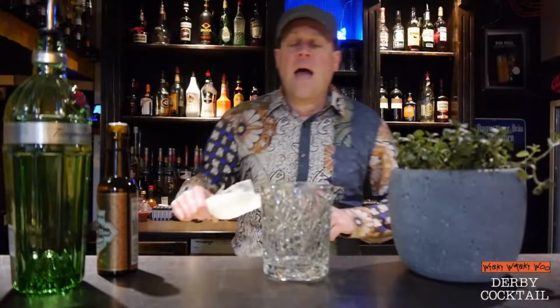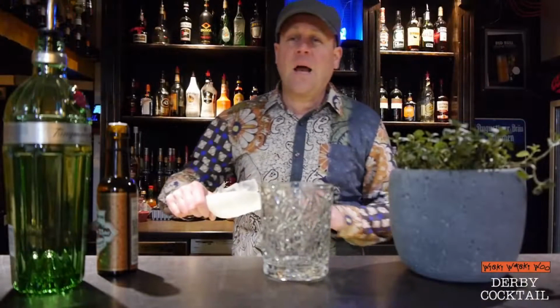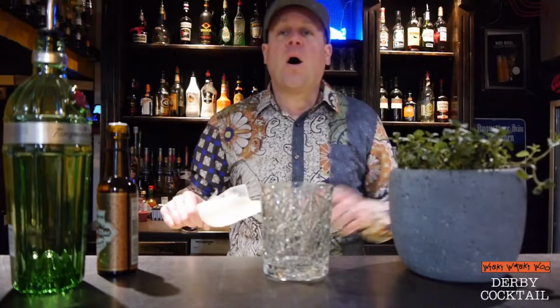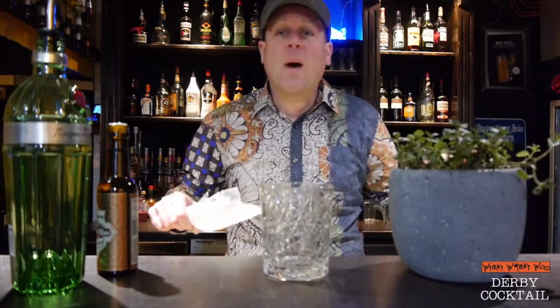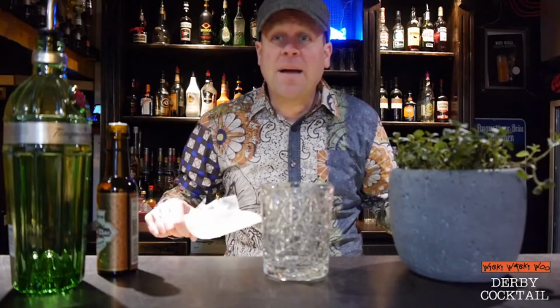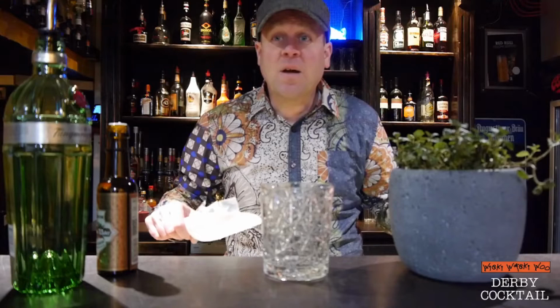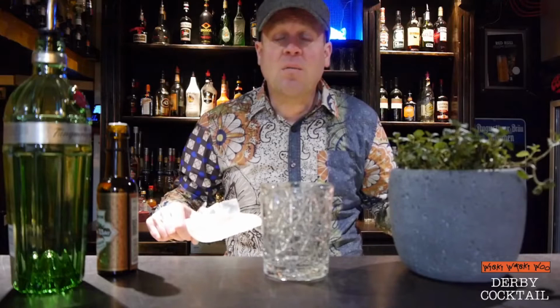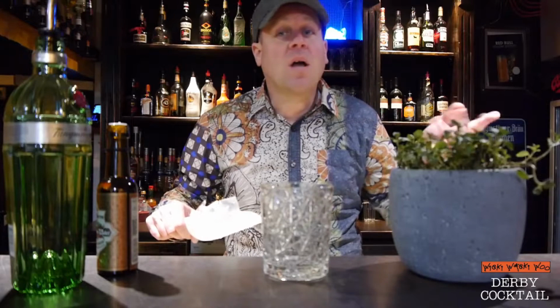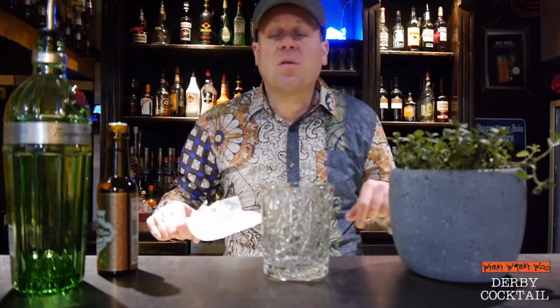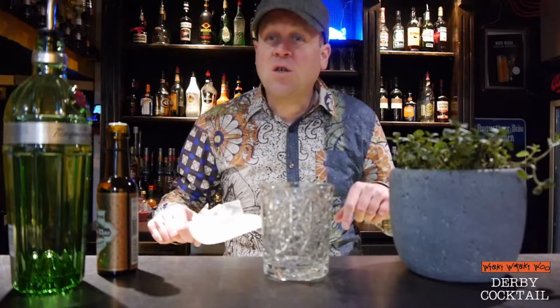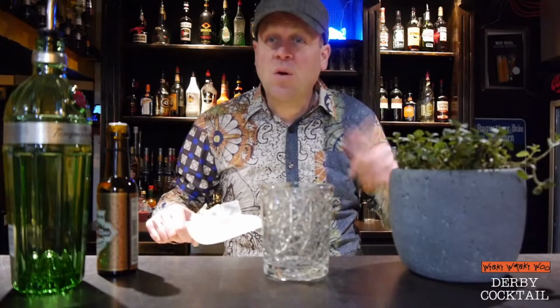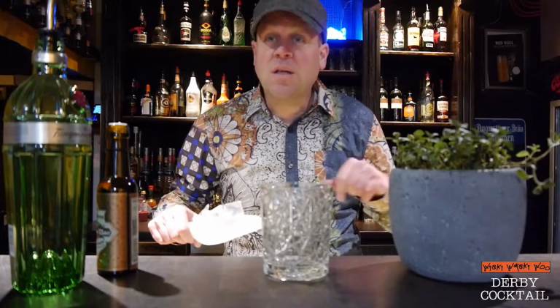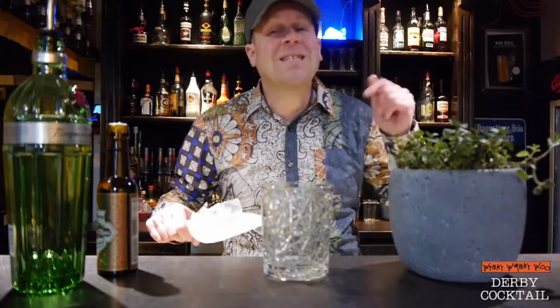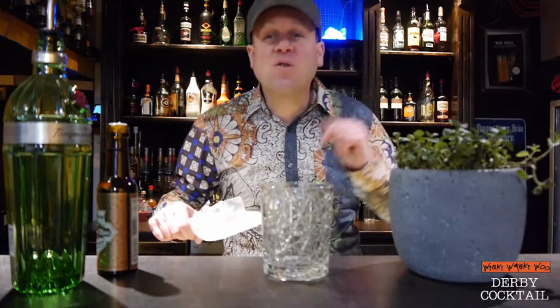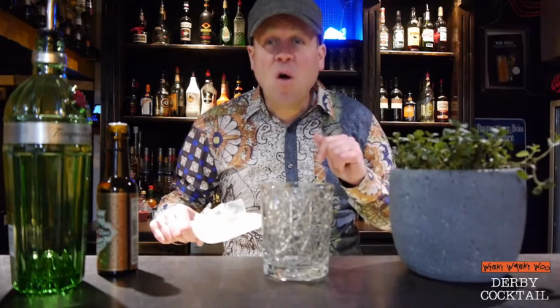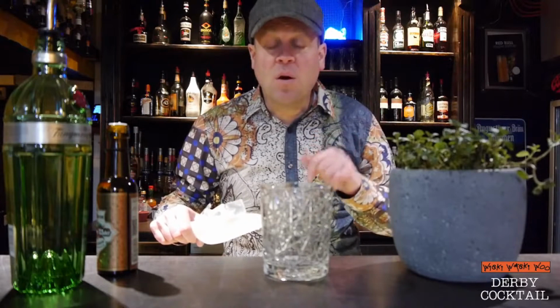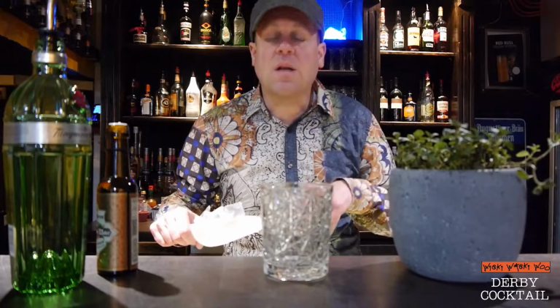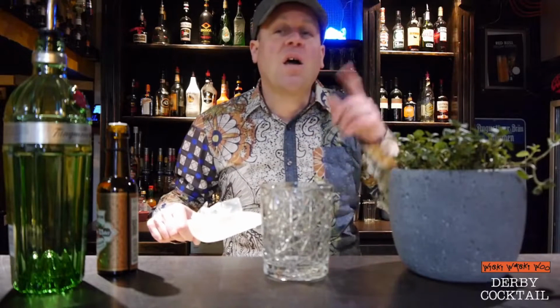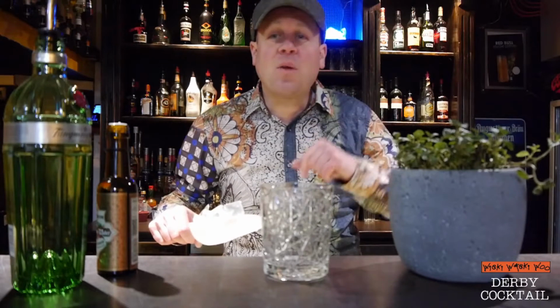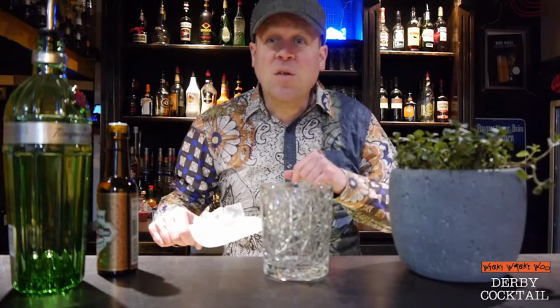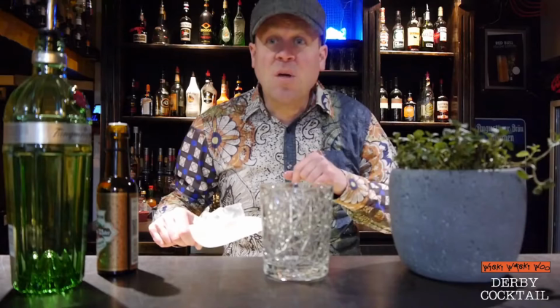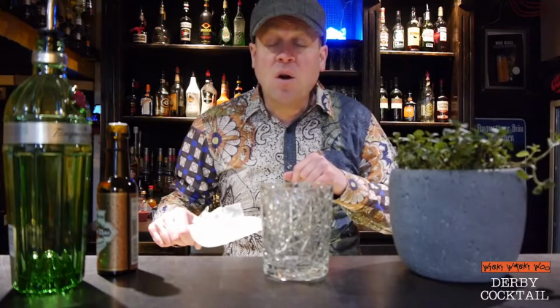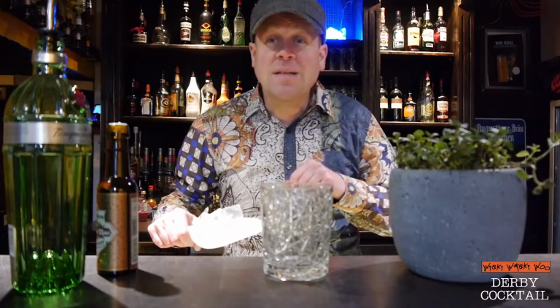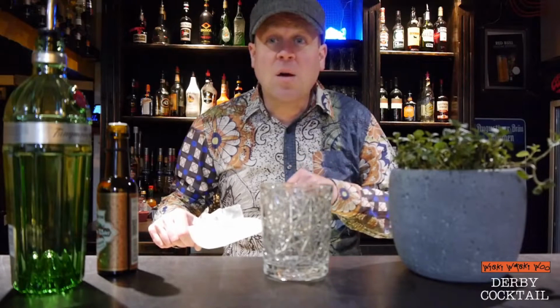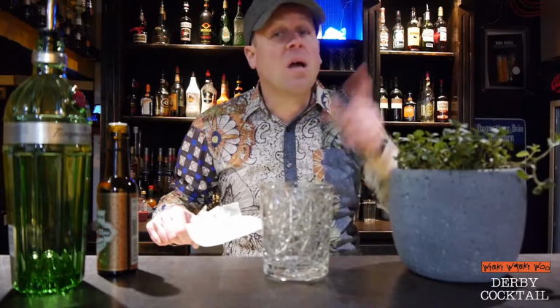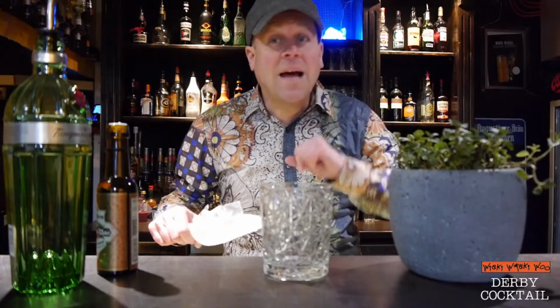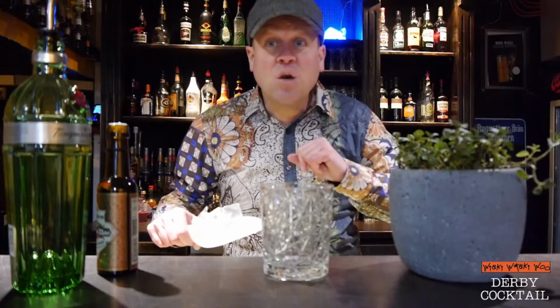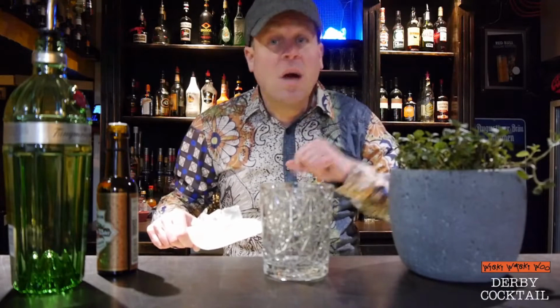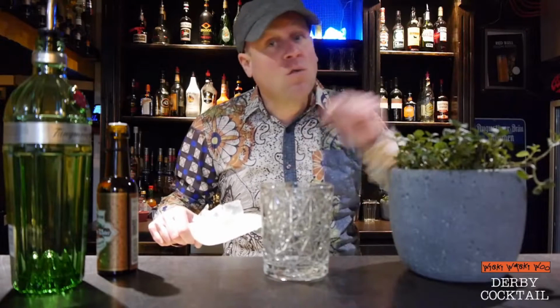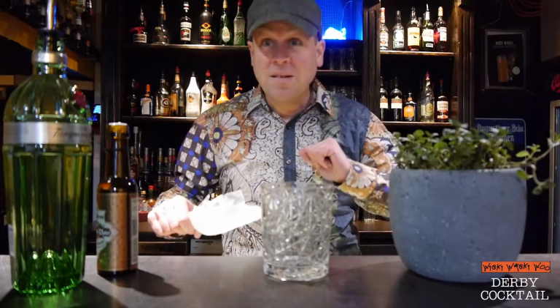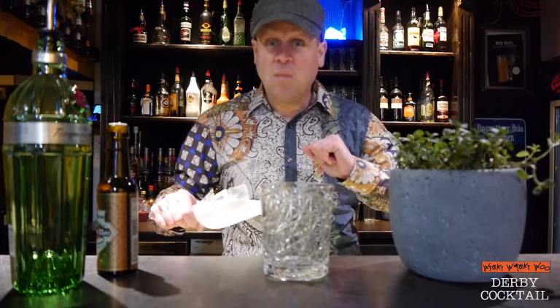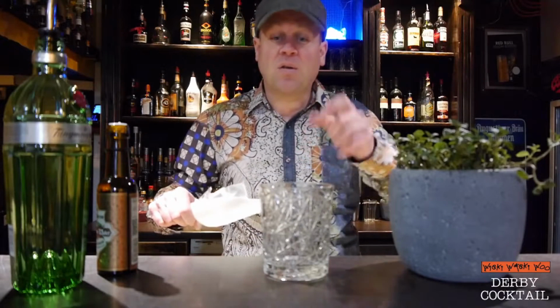Hello, welcome back to my cocktail vlog. Today I show you a cocktail called the Derby cocktail. The origin of the Derby cocktail is unknown, but I'll show you now how to make it.